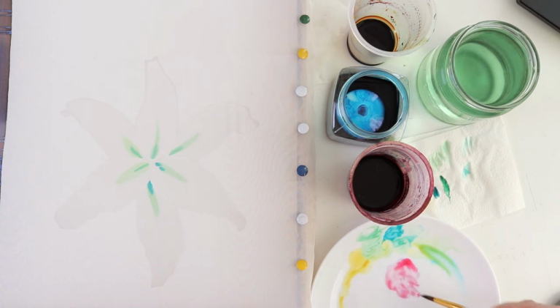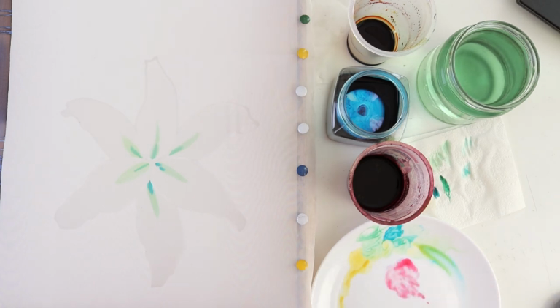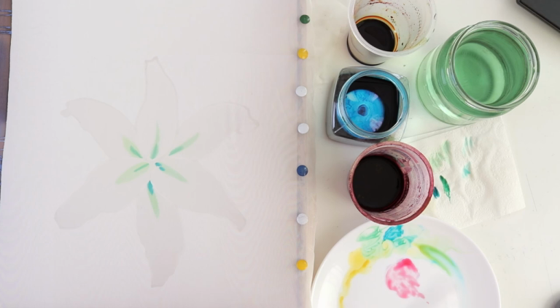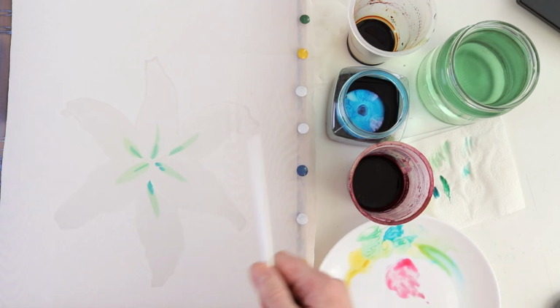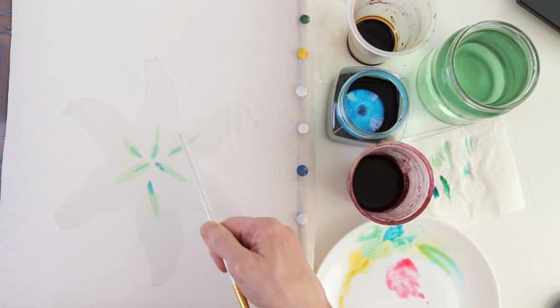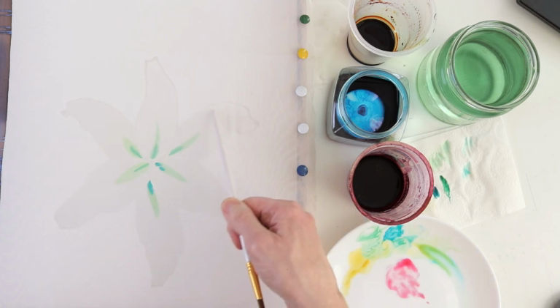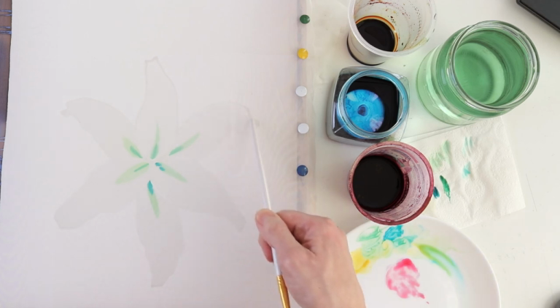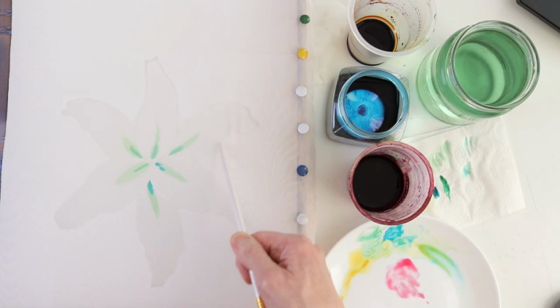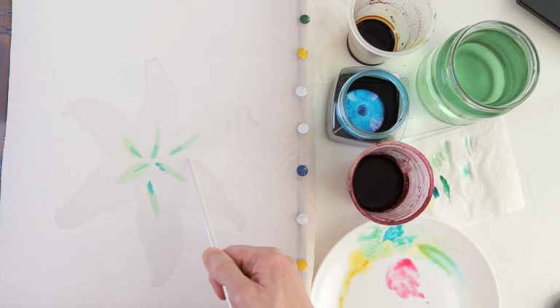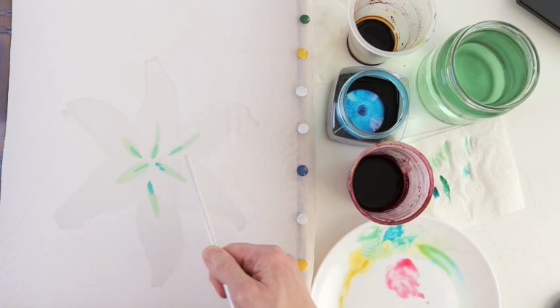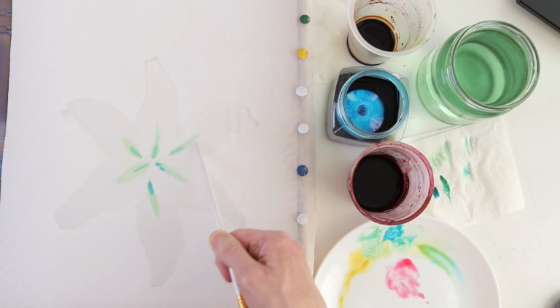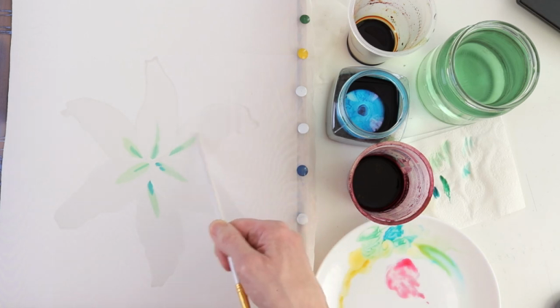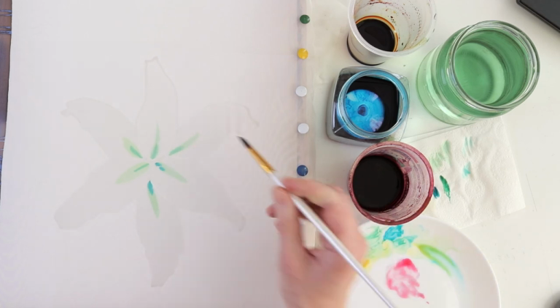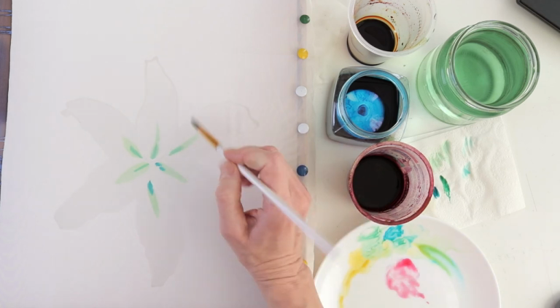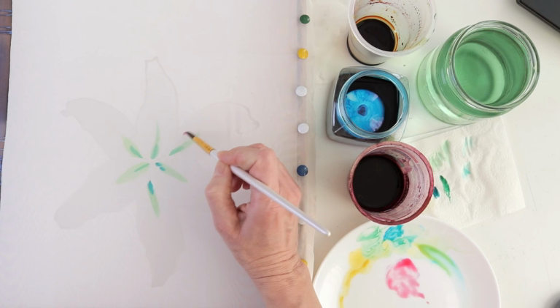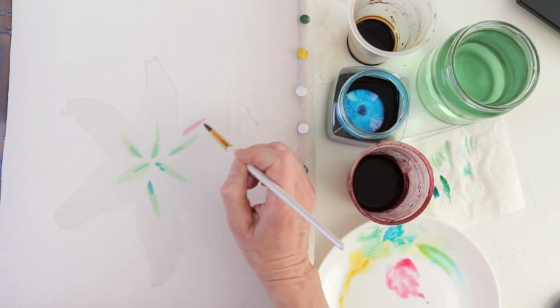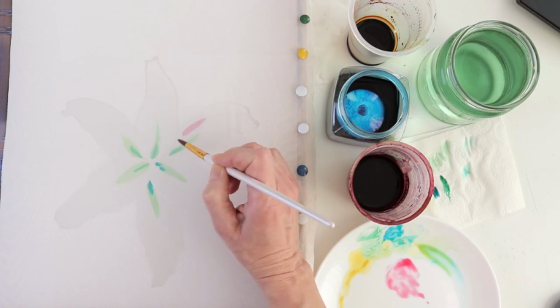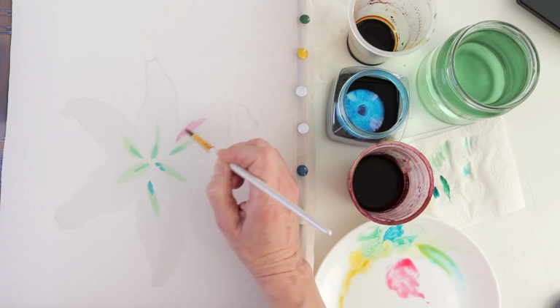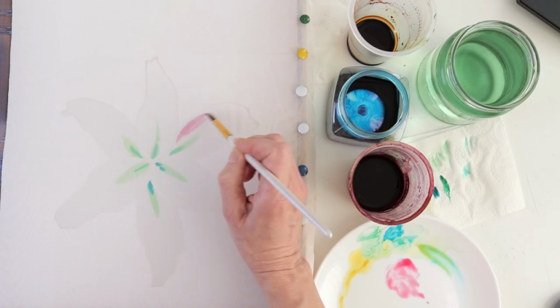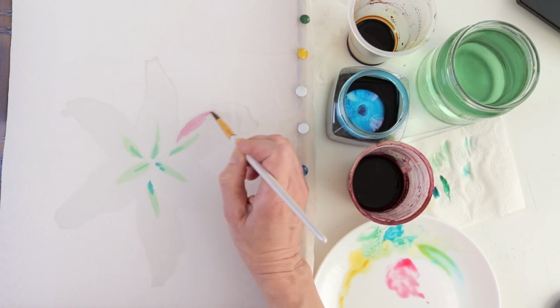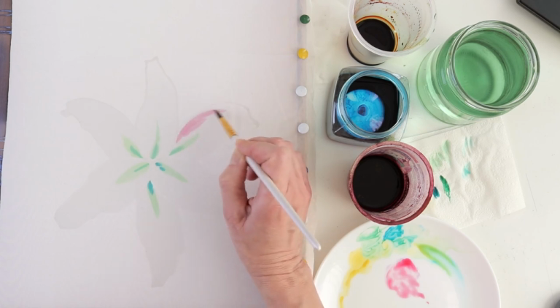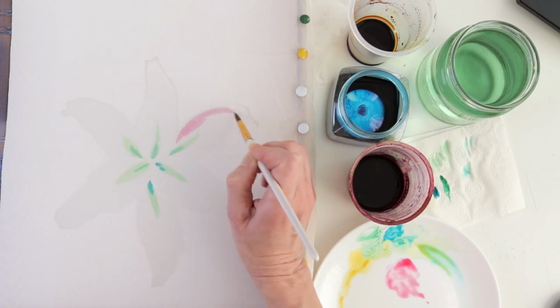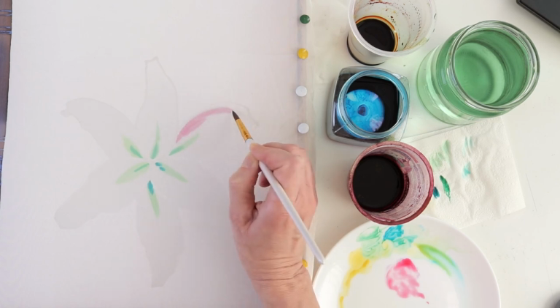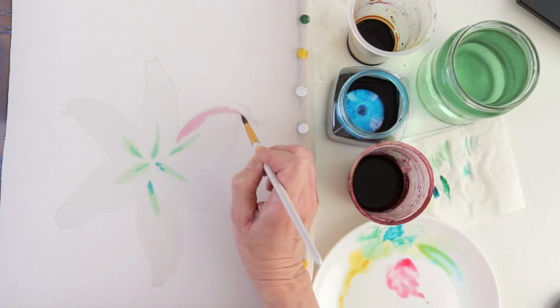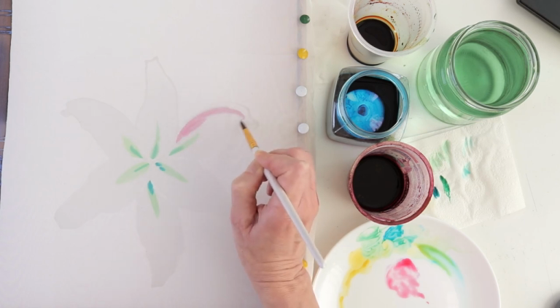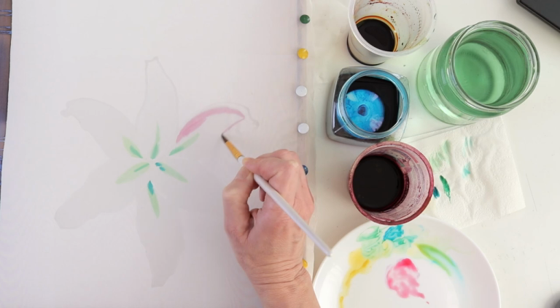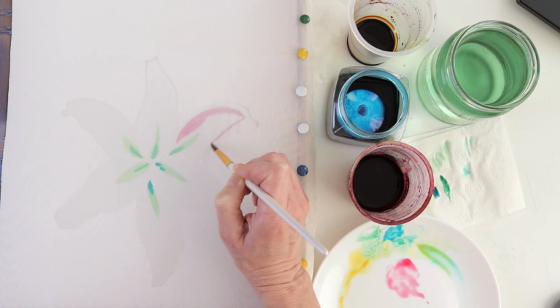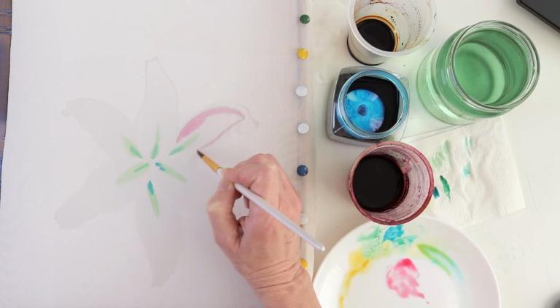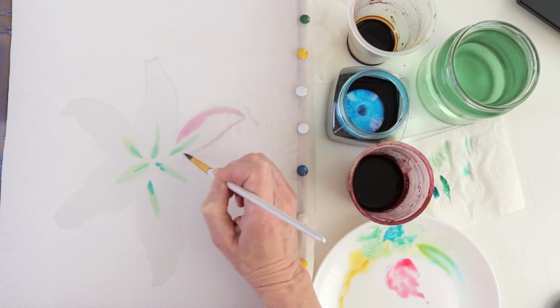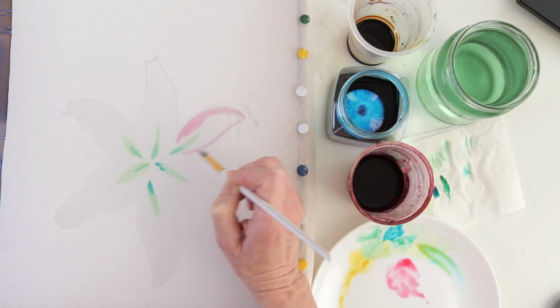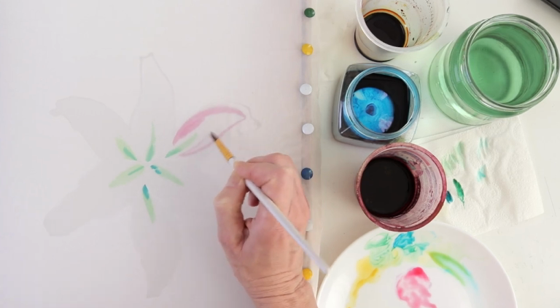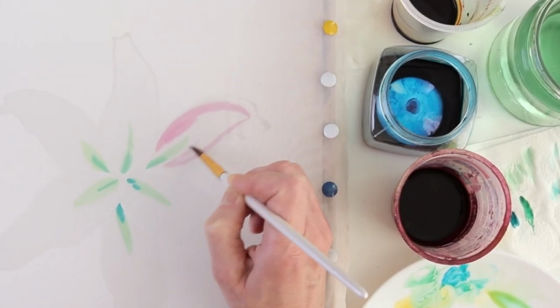Feeling the degree of wetness of the brush is only achieved by practice. At the very least you could try practicing on an unwanted piece of silk. But back to the lily.